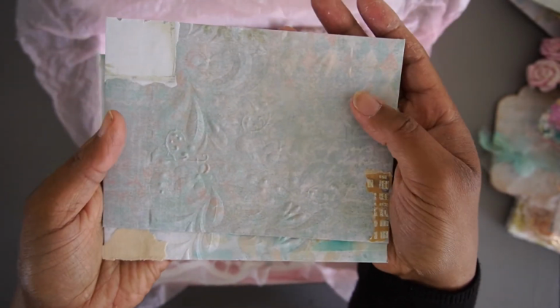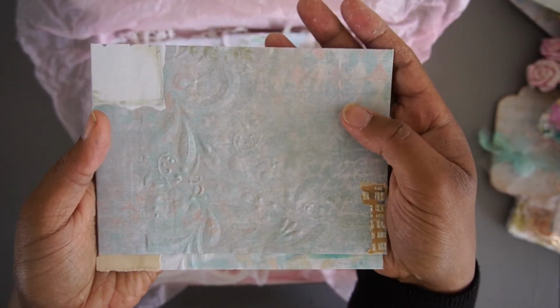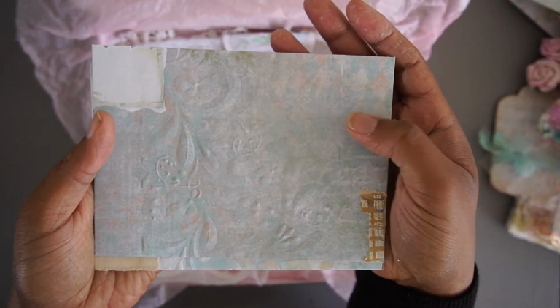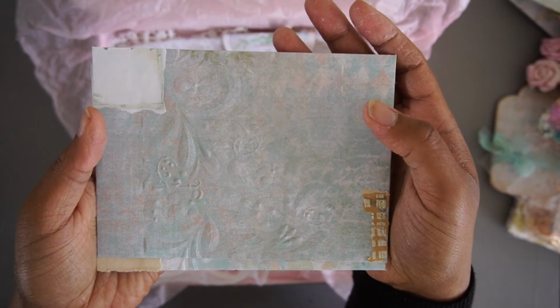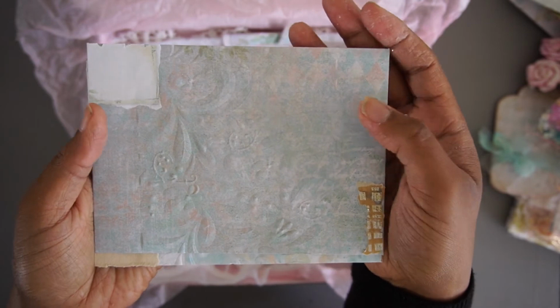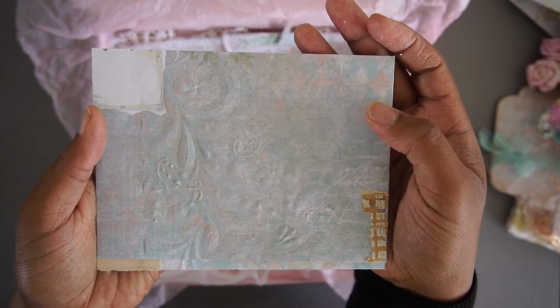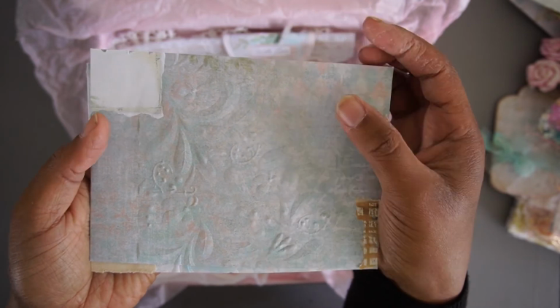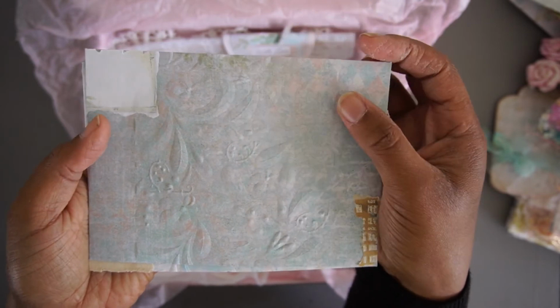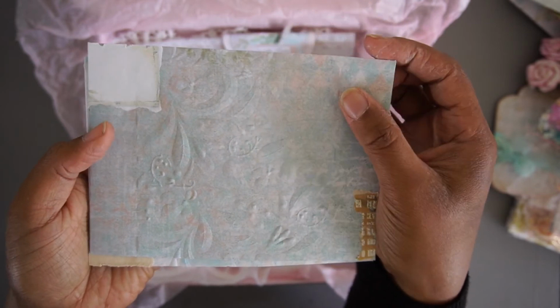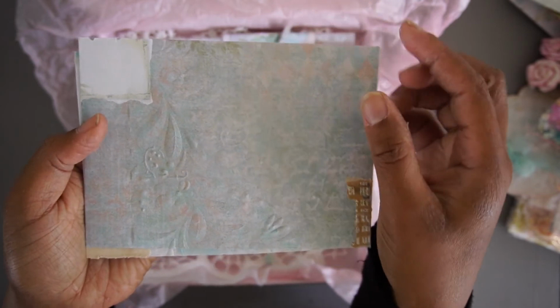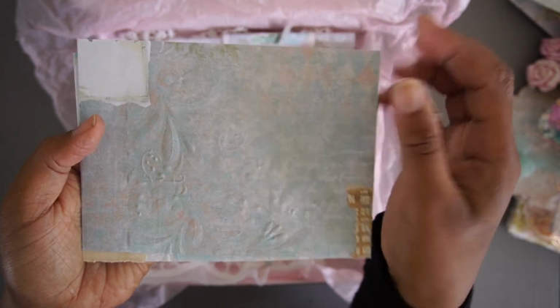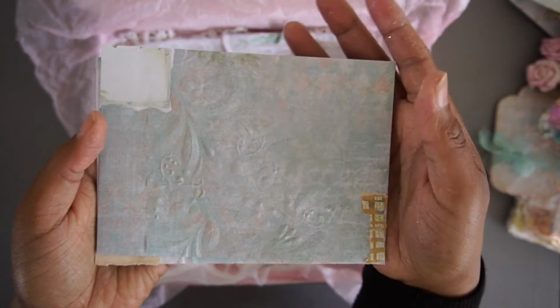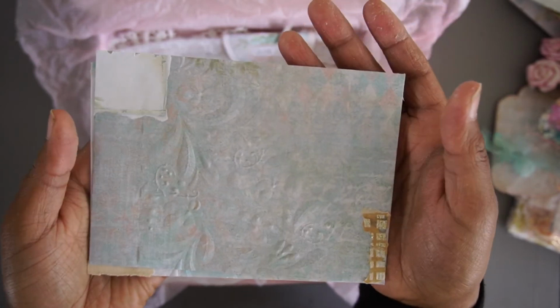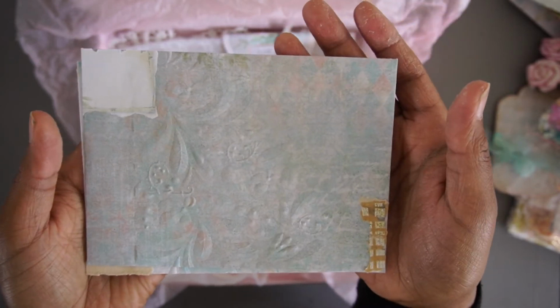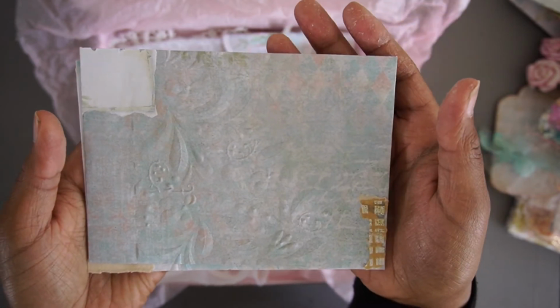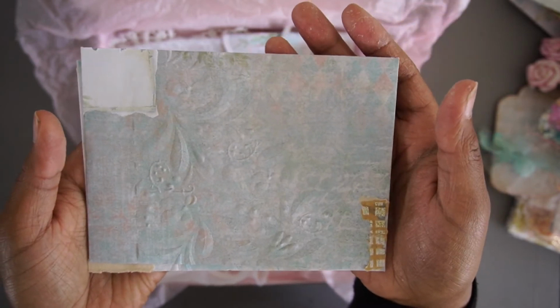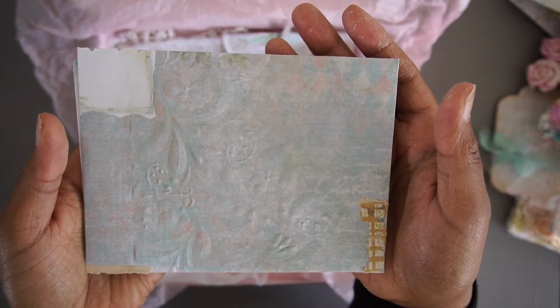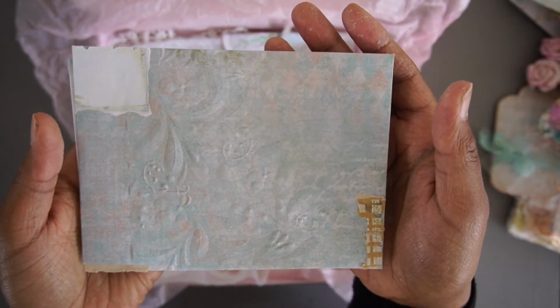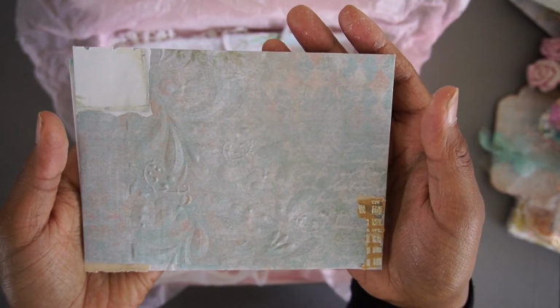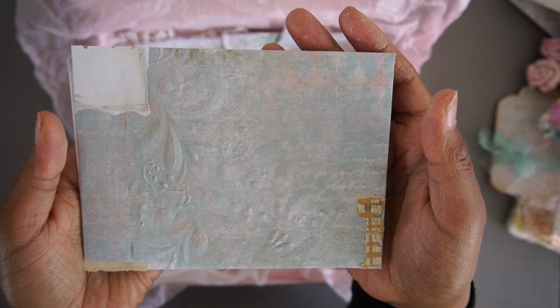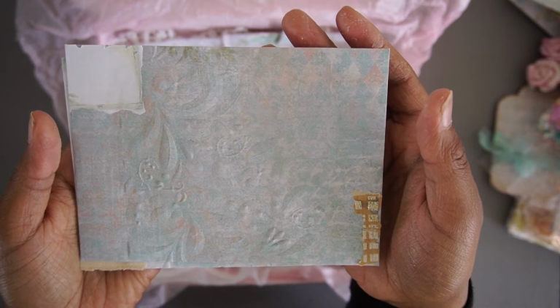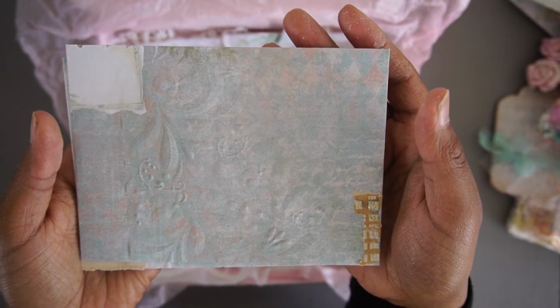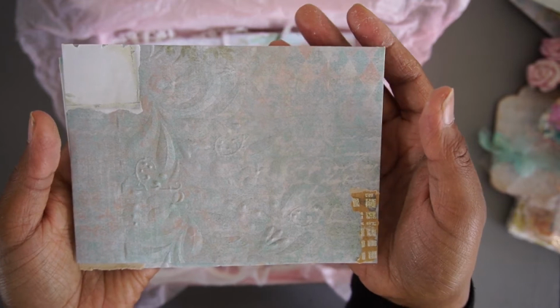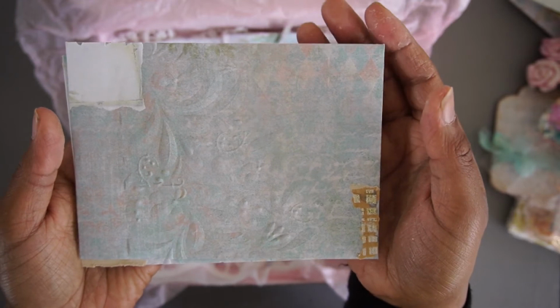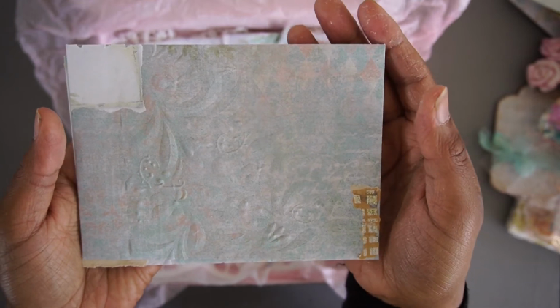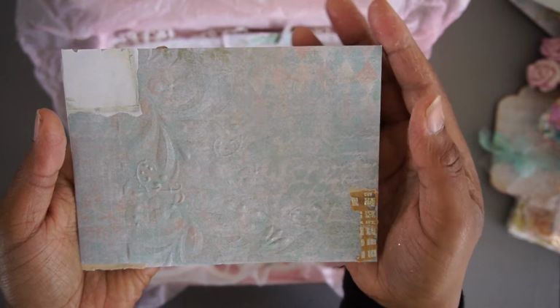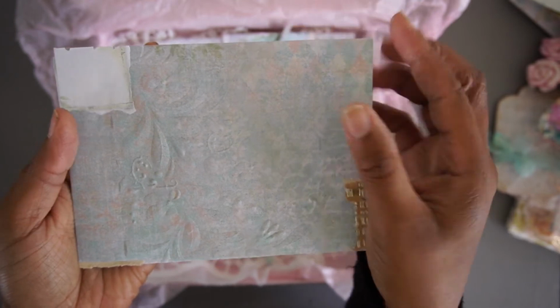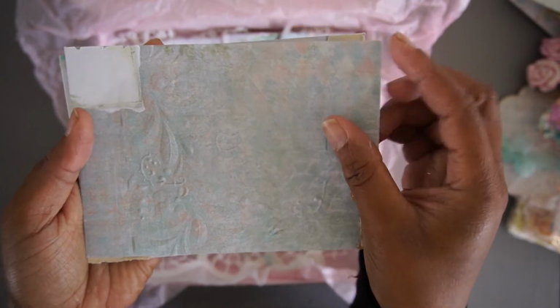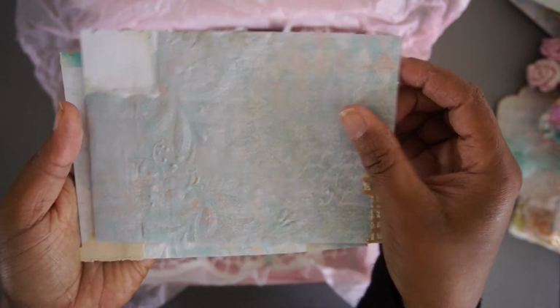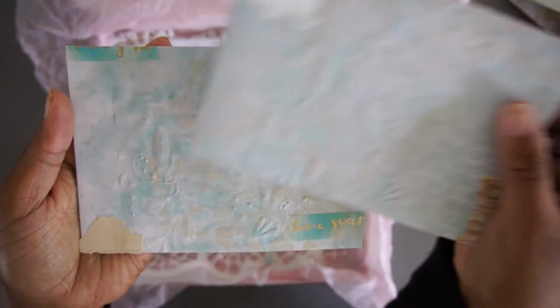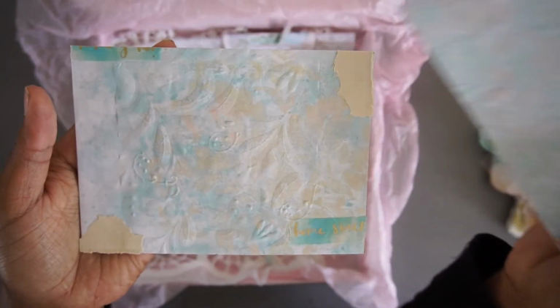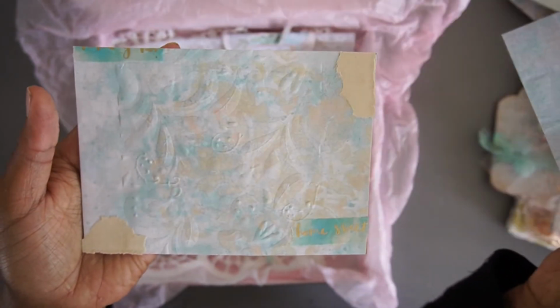I use them usually in my journals as the centerpiece of the journal signatures. This is the first one.